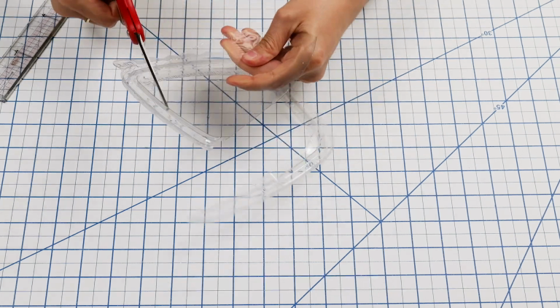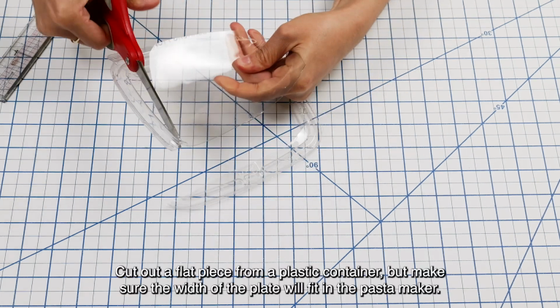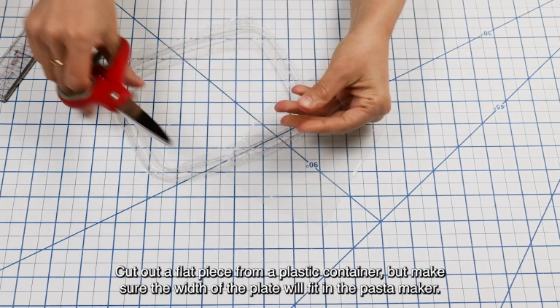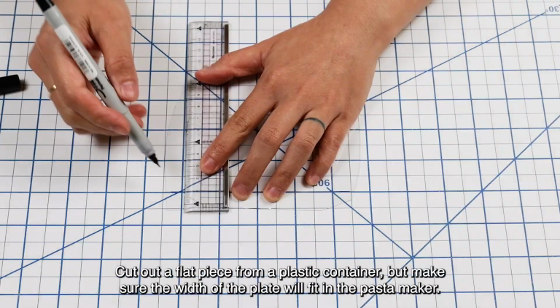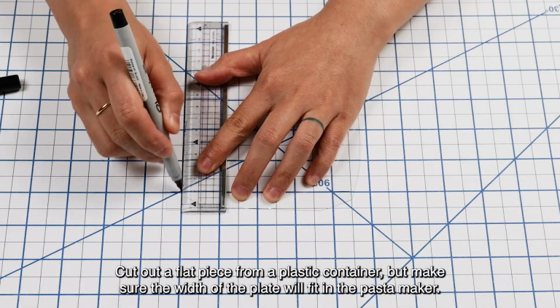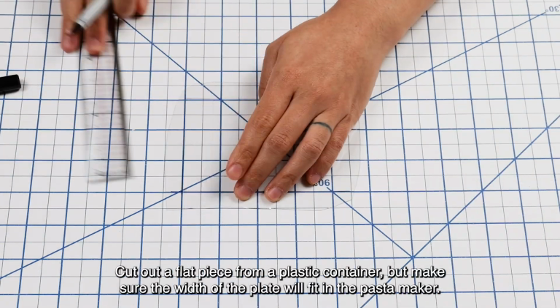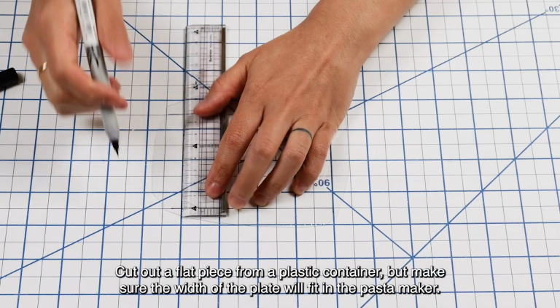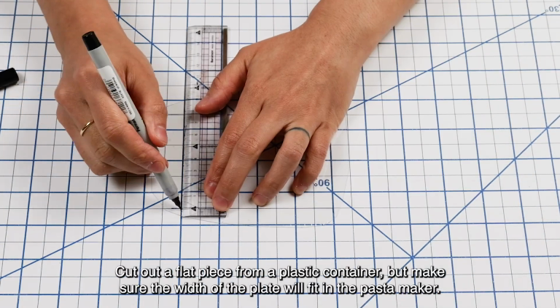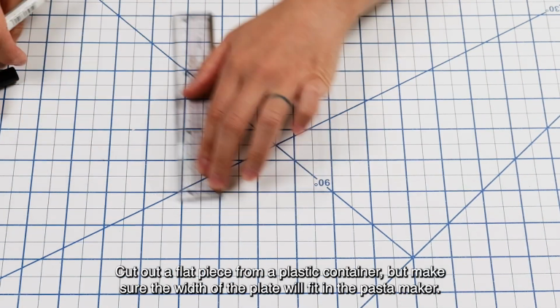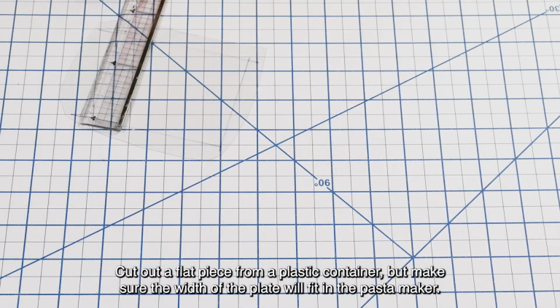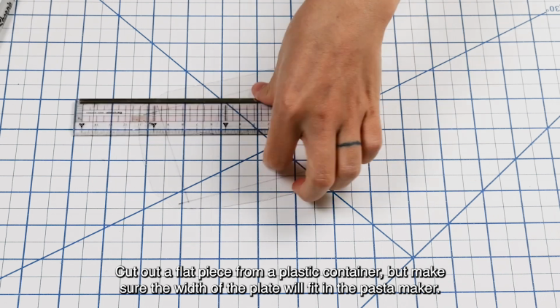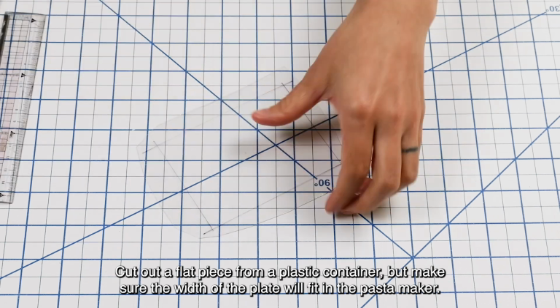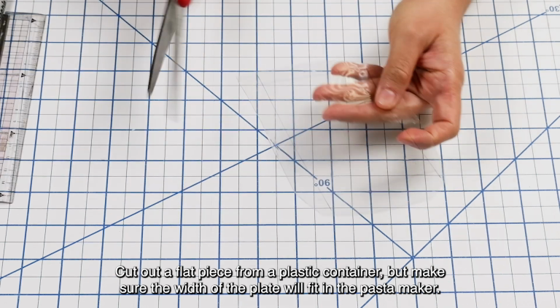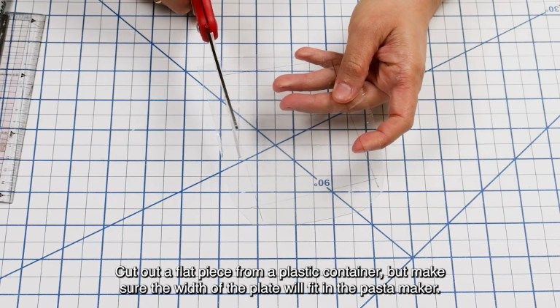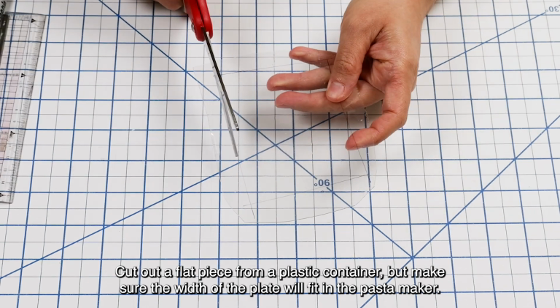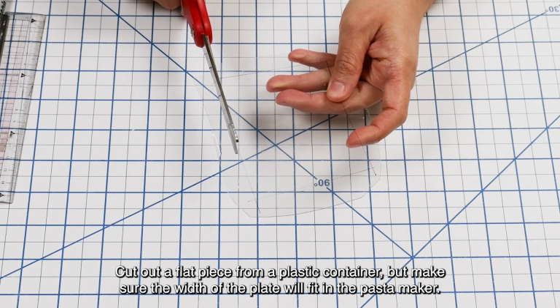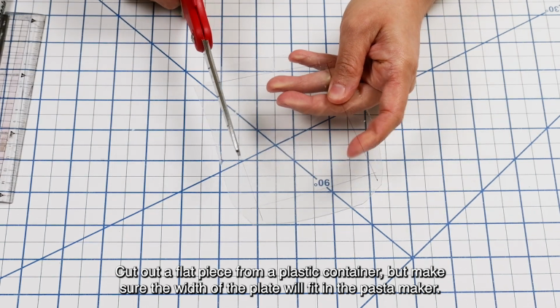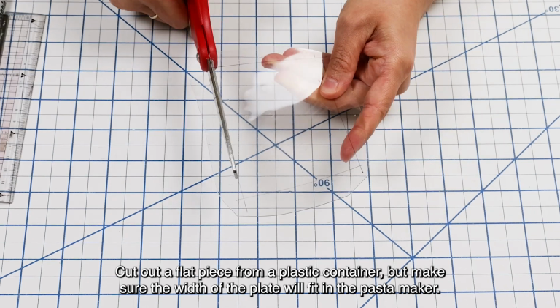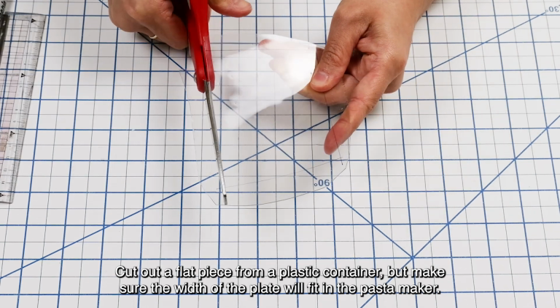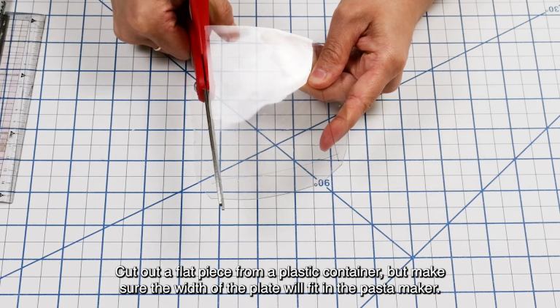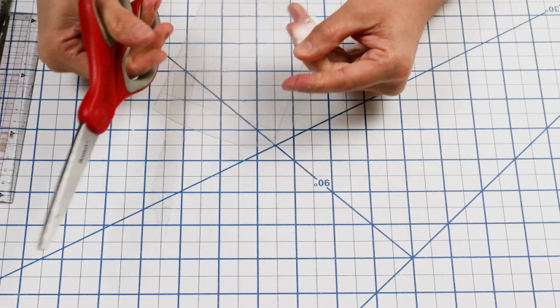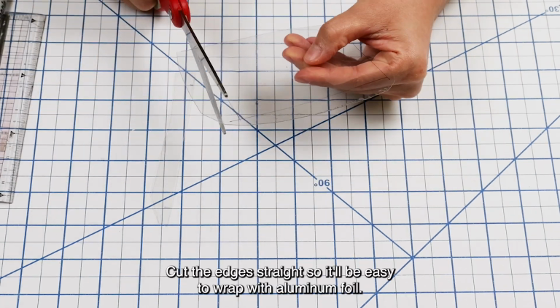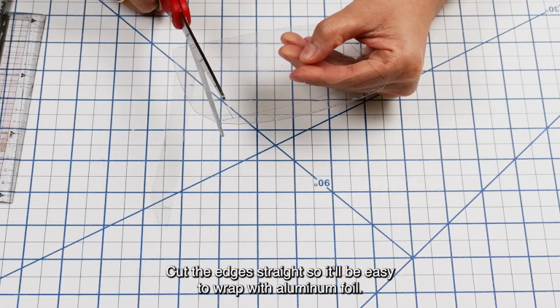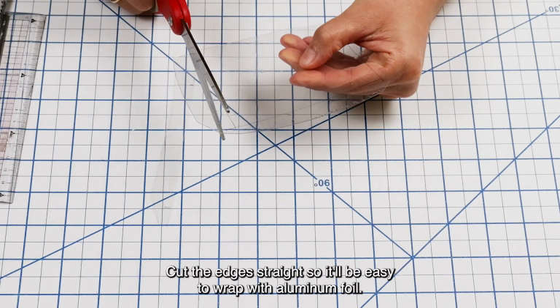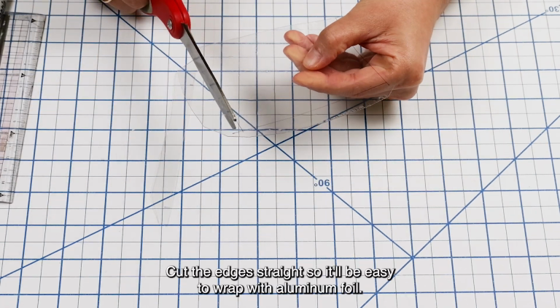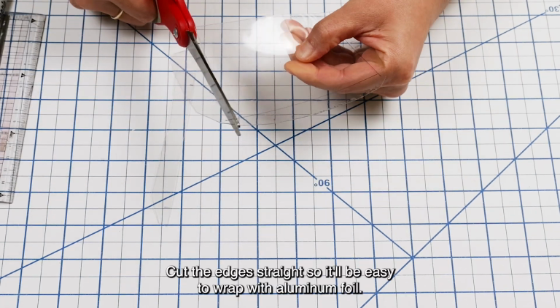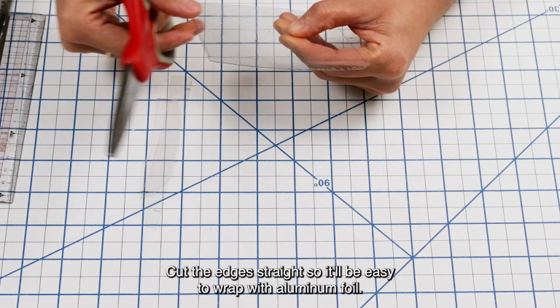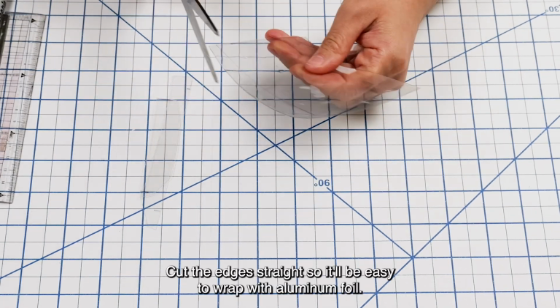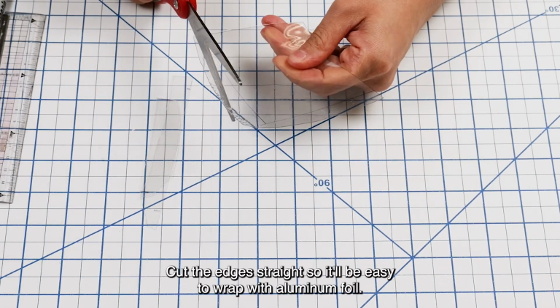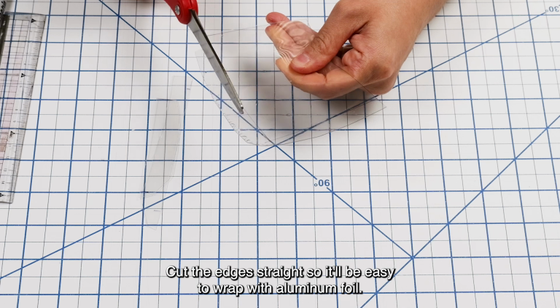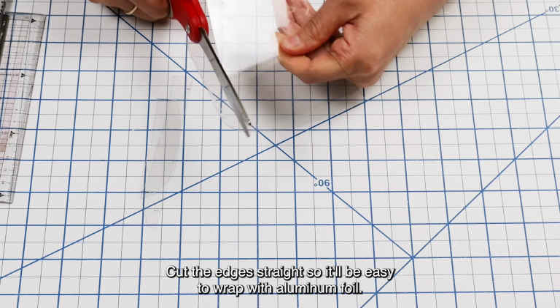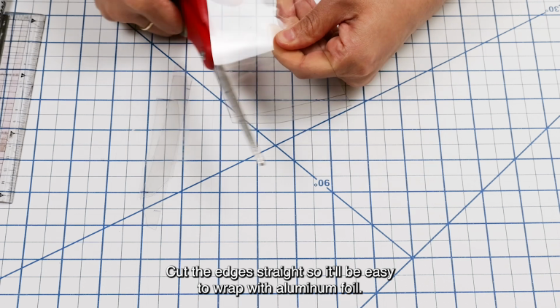Cut out a flat piece from the plastic container, but make sure the width of the plate will fit in the pasta maker. Cut the edges straight so it'll be easy to wrap with aluminum foil.